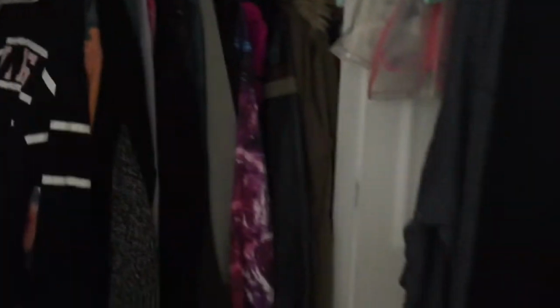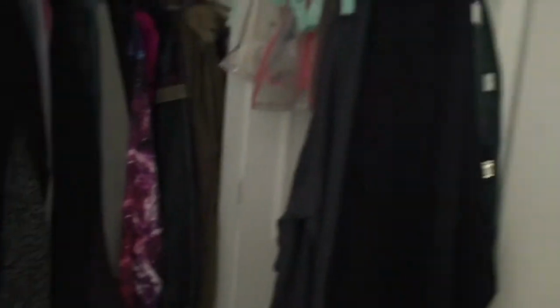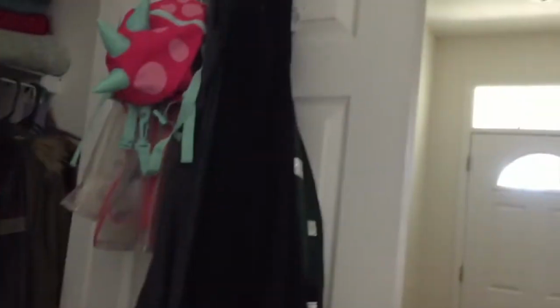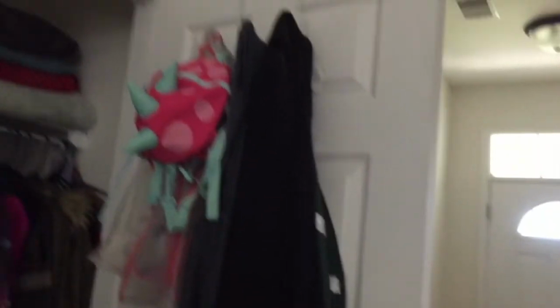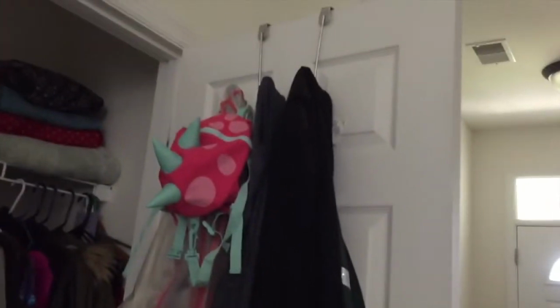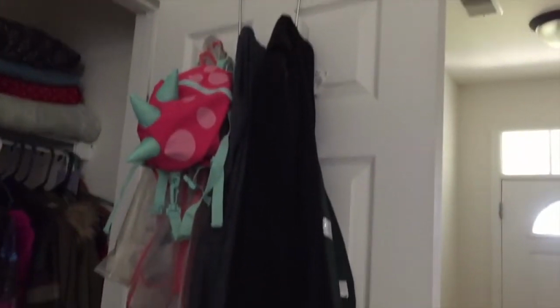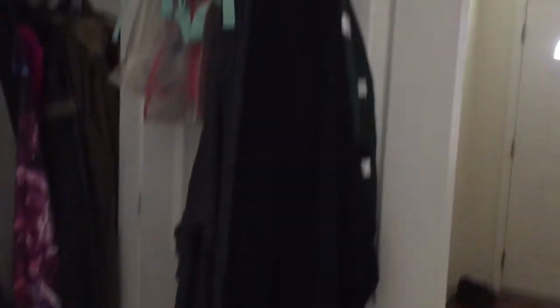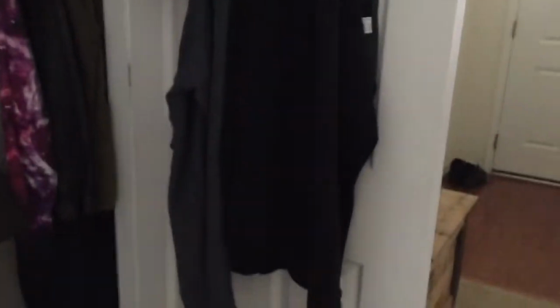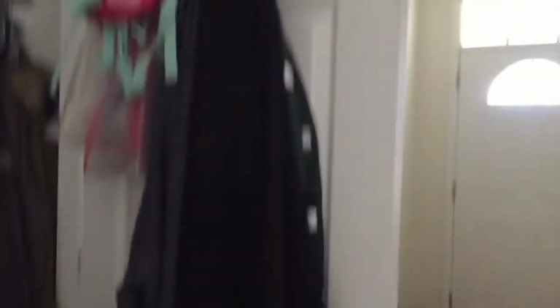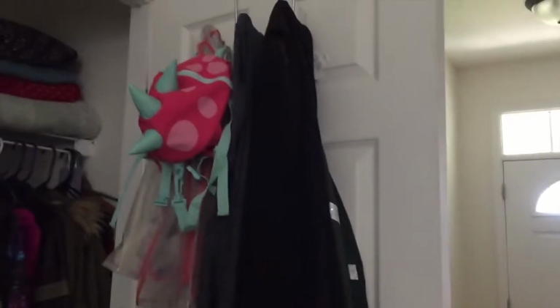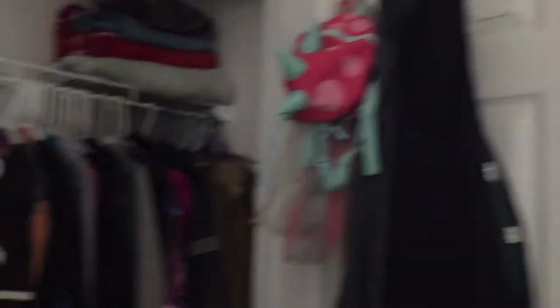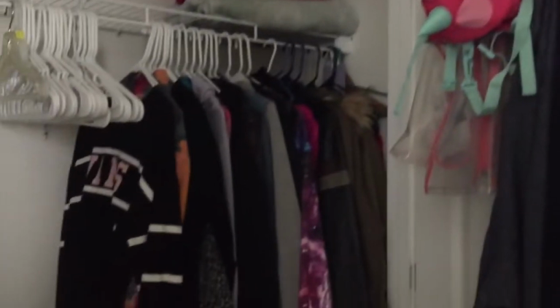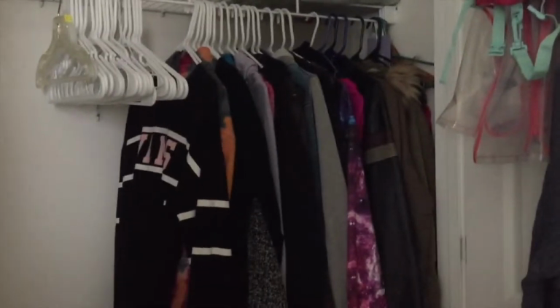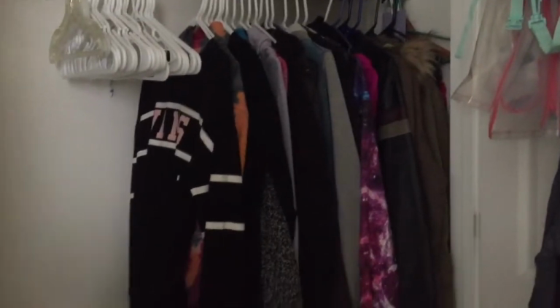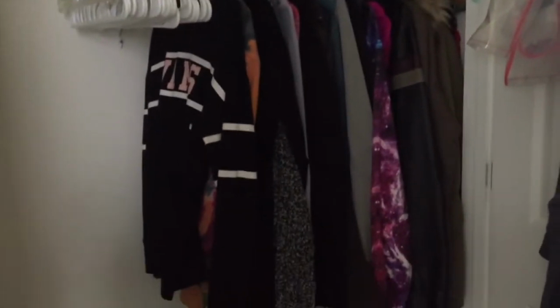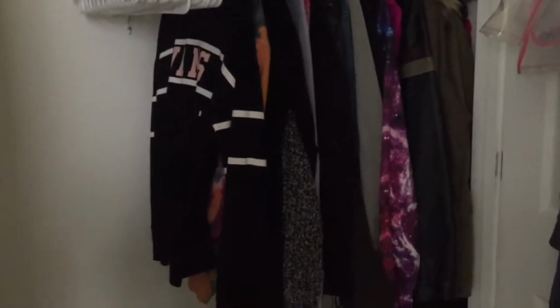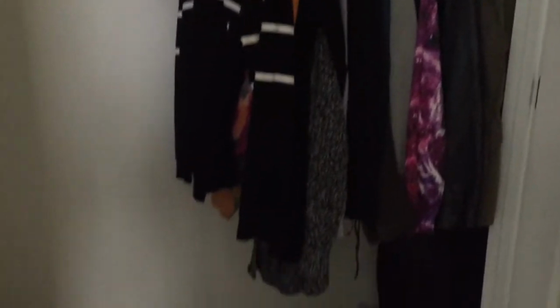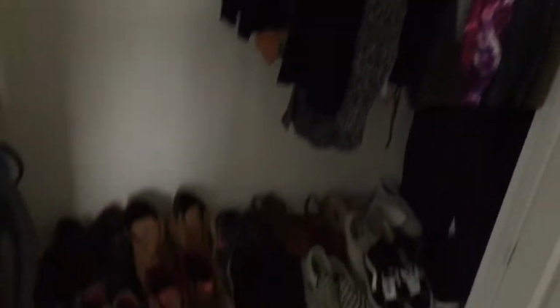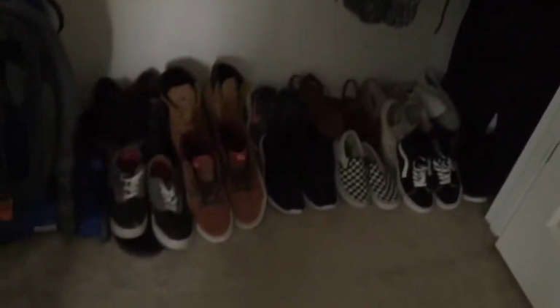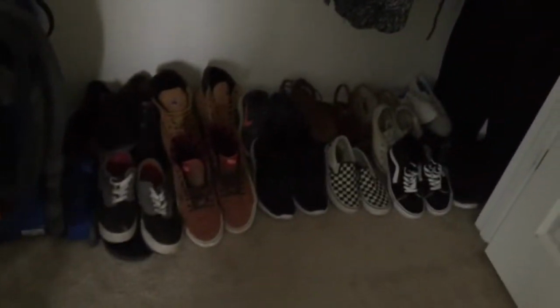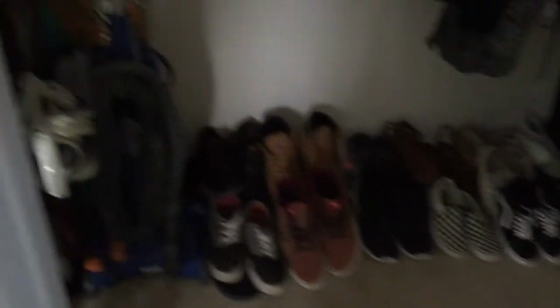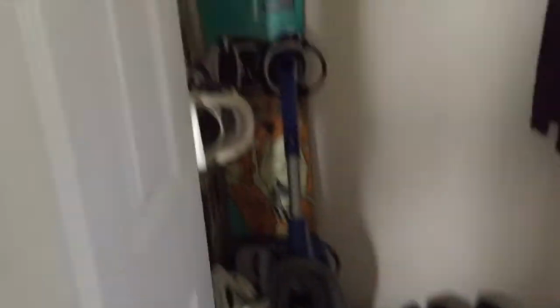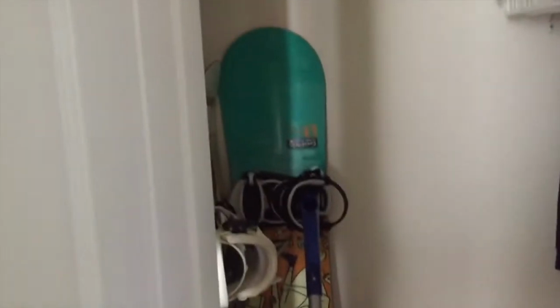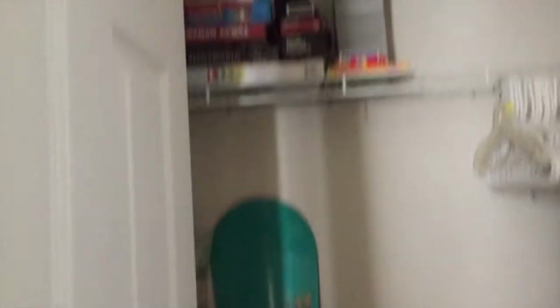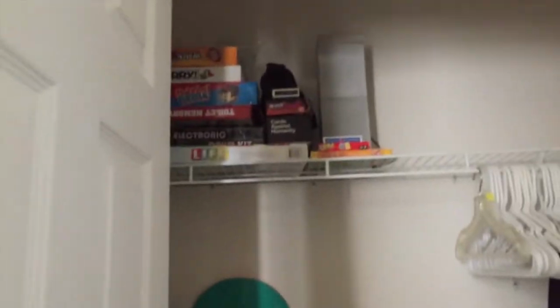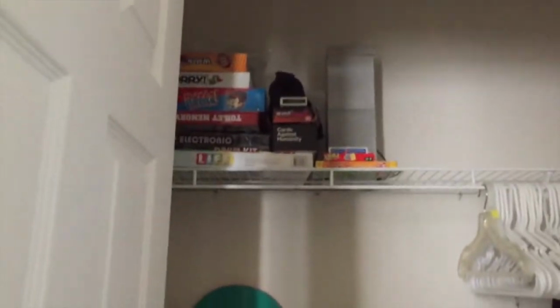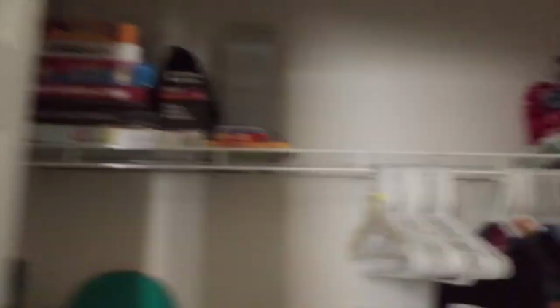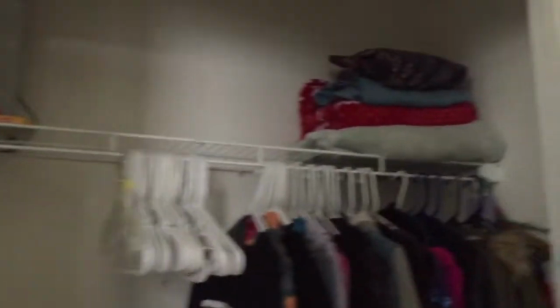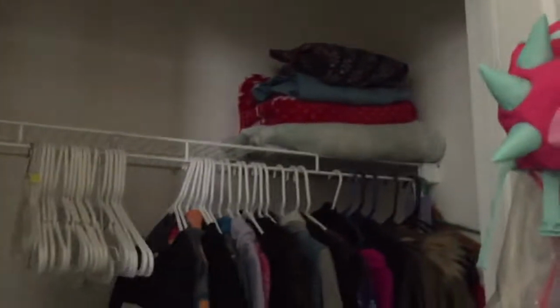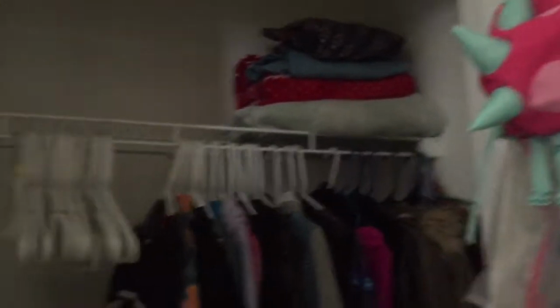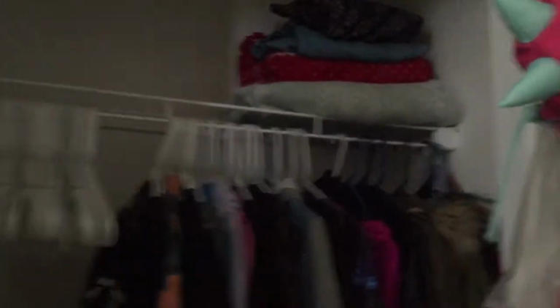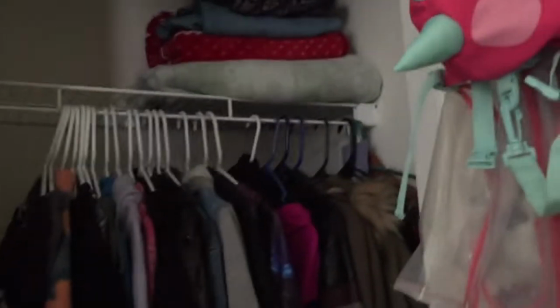We have our everyday stuff hanging up here, some coats, shoes, snowboards, and games. I think there's extra blankets up there too.